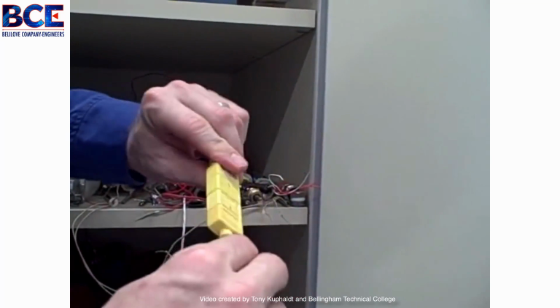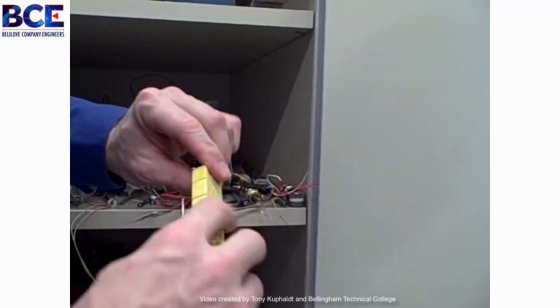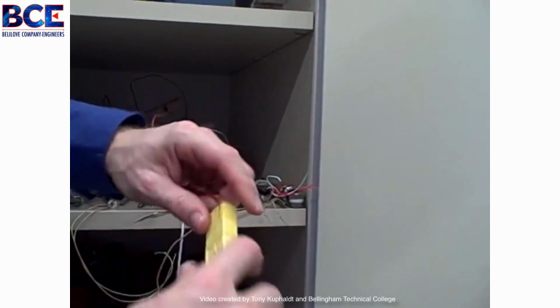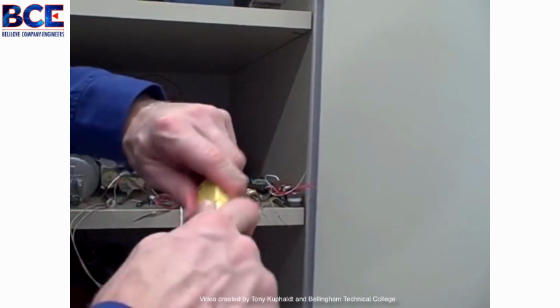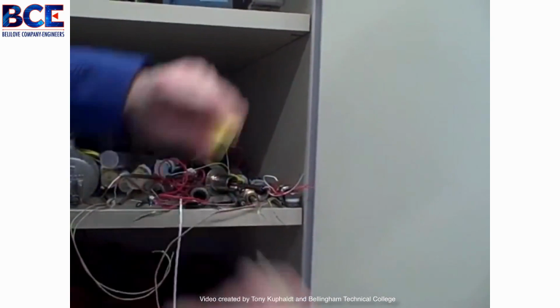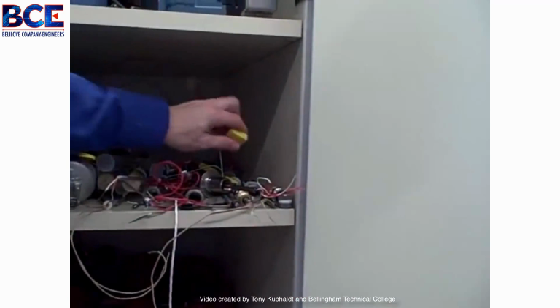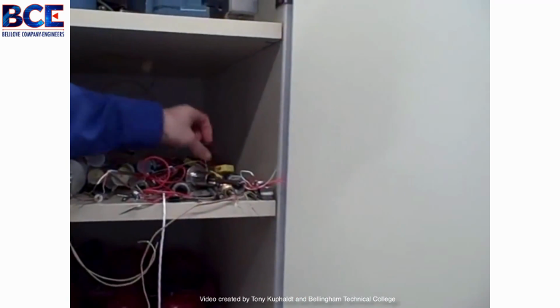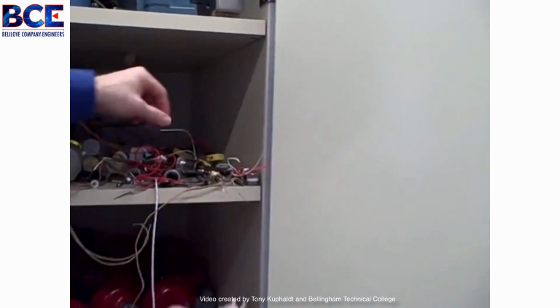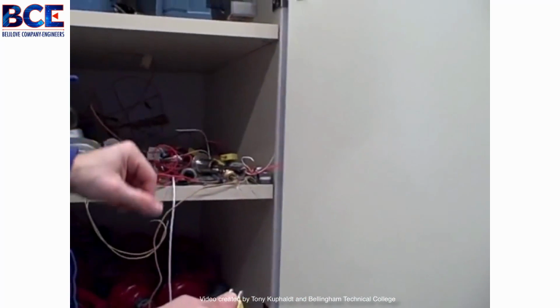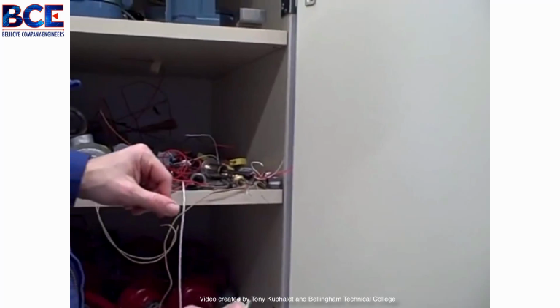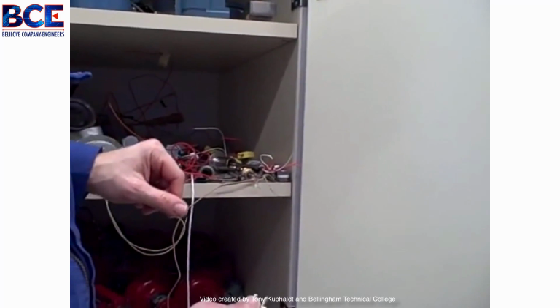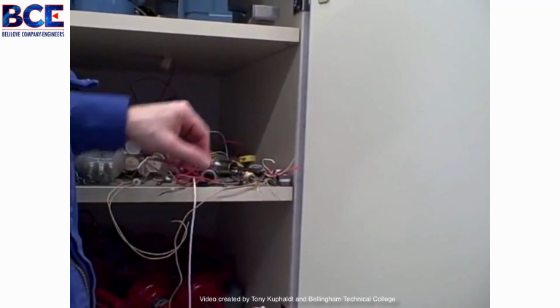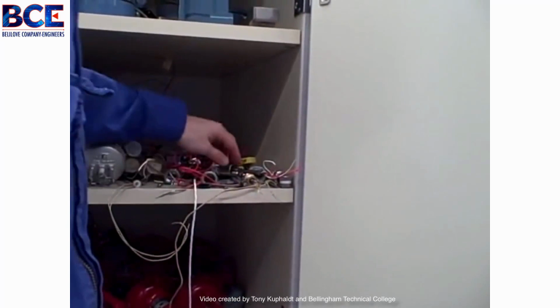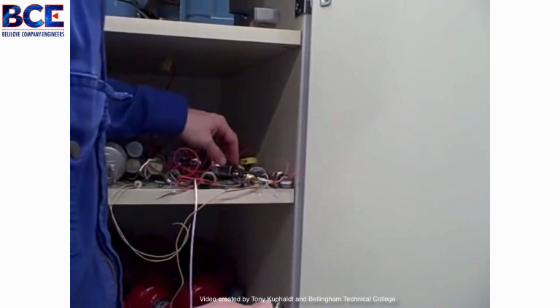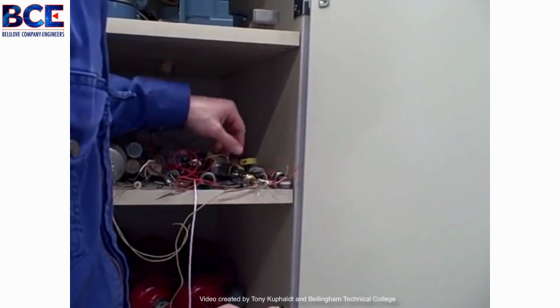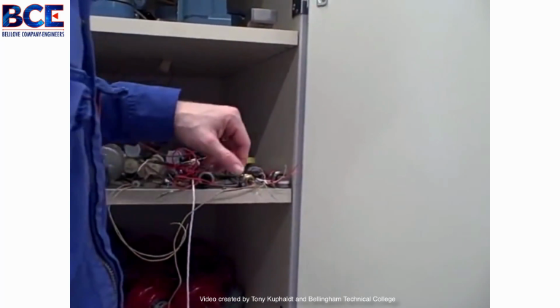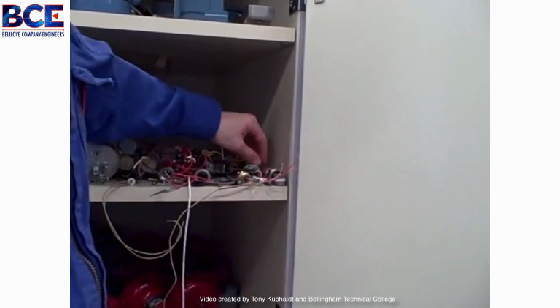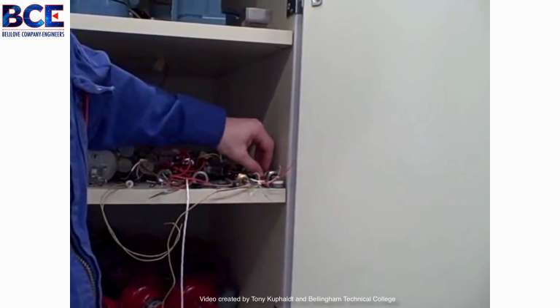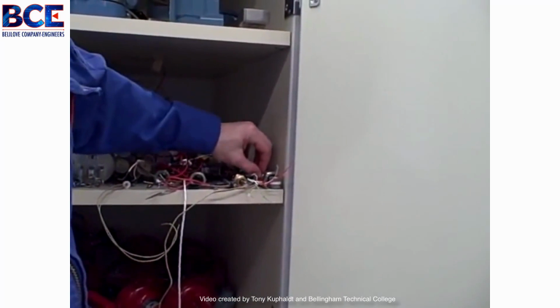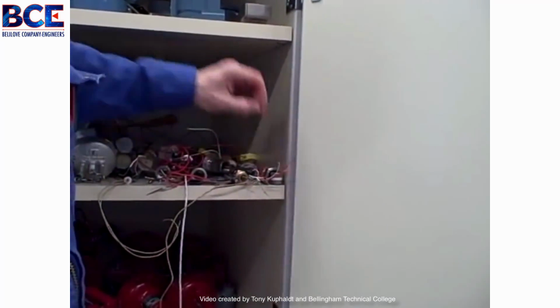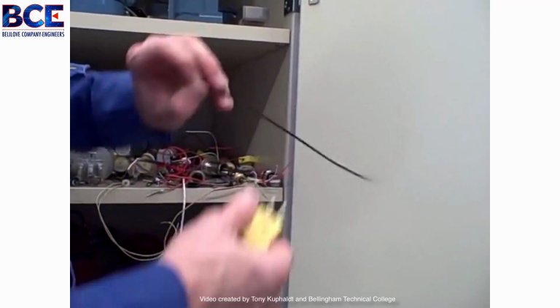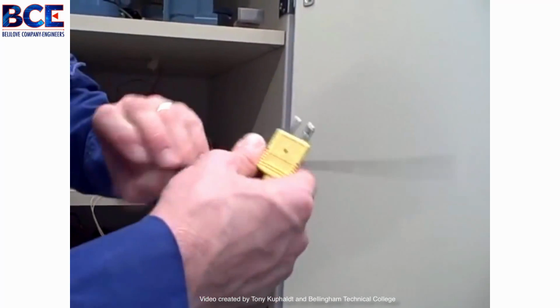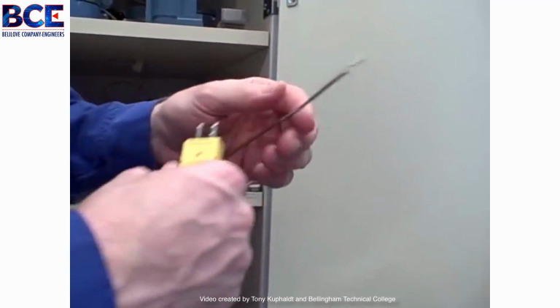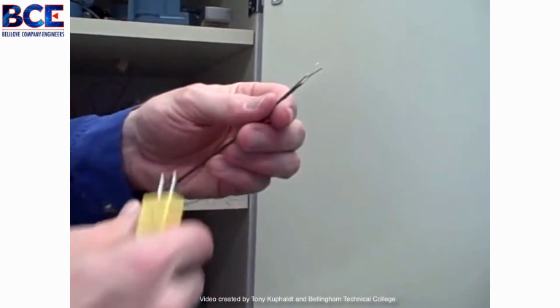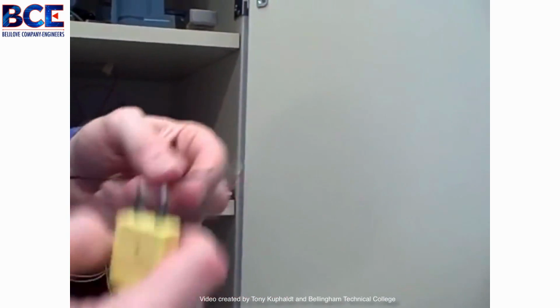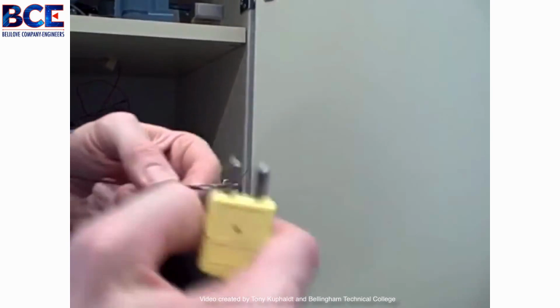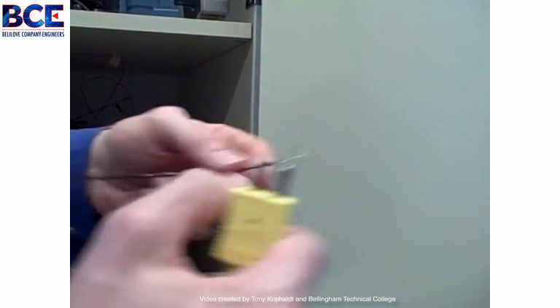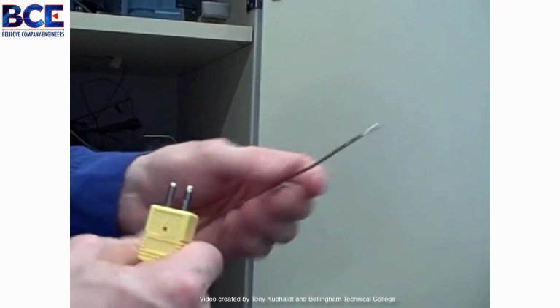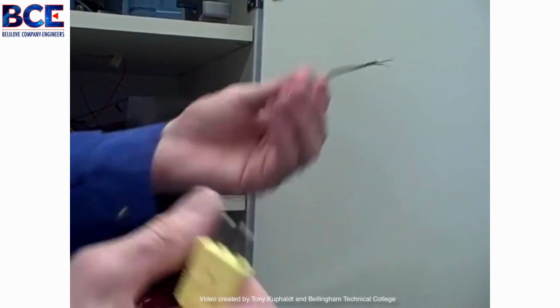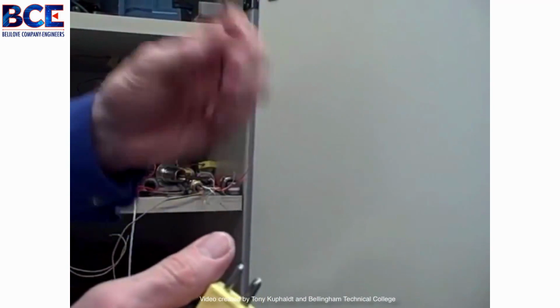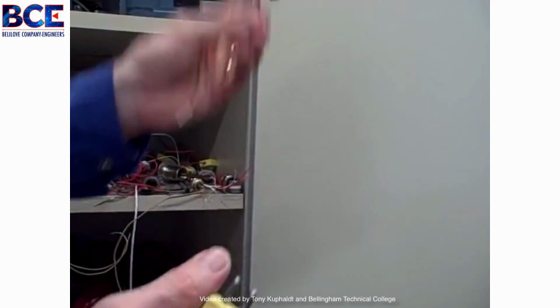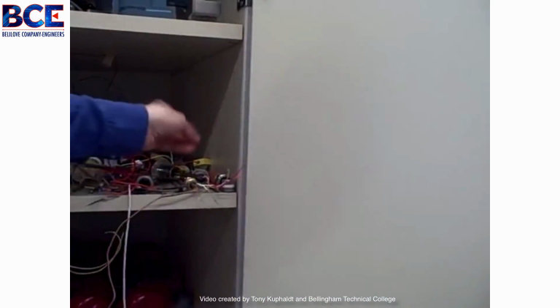So that's a type K with a pre-molded plug. And as I mentioned before, that thermocouple I was holding onto — that little piece of type J wire — is a homemade thermocouple. All we have to do is twist the ends together and voila, we have one.